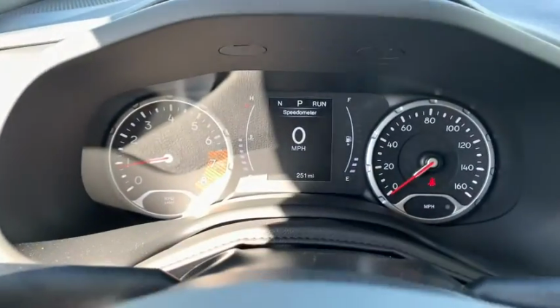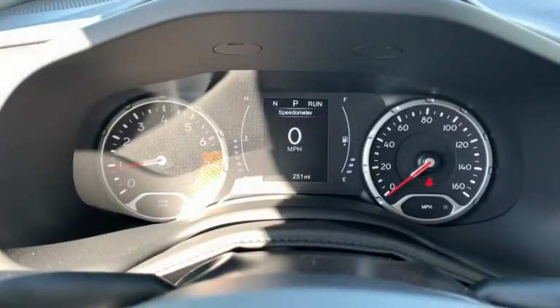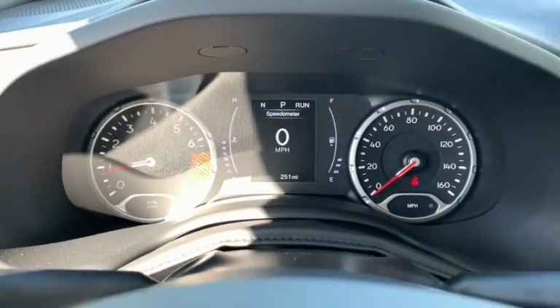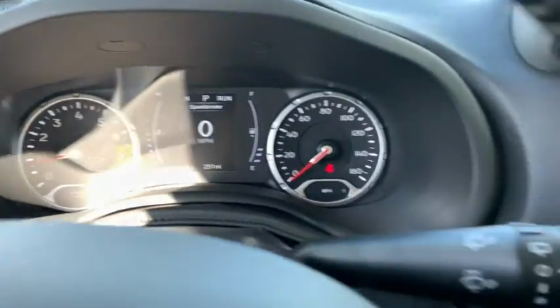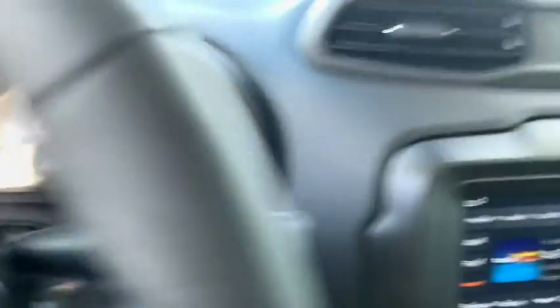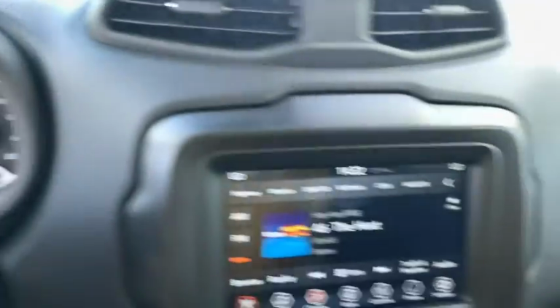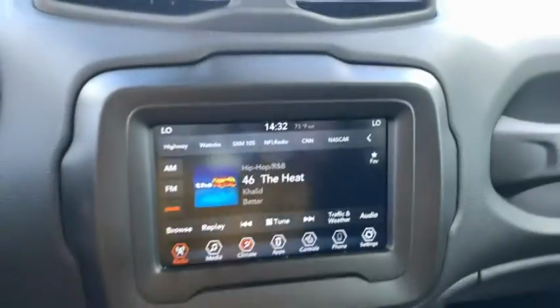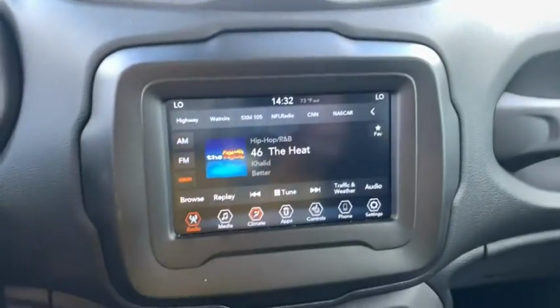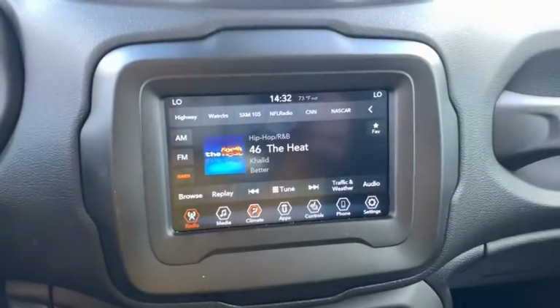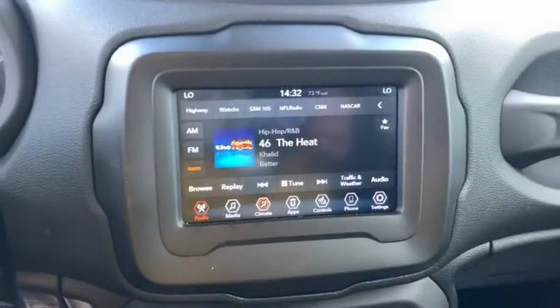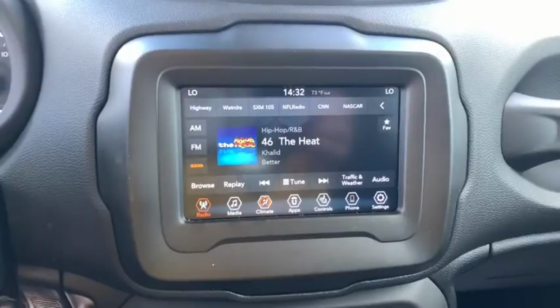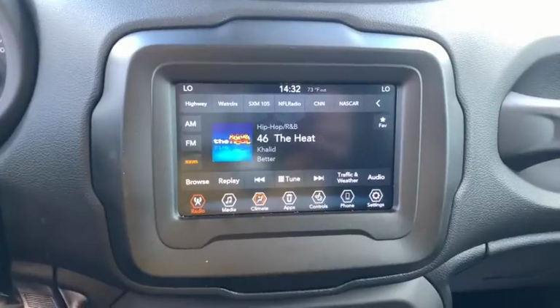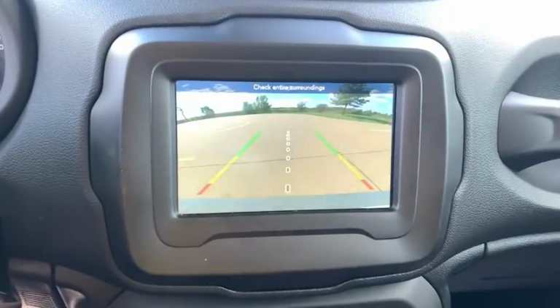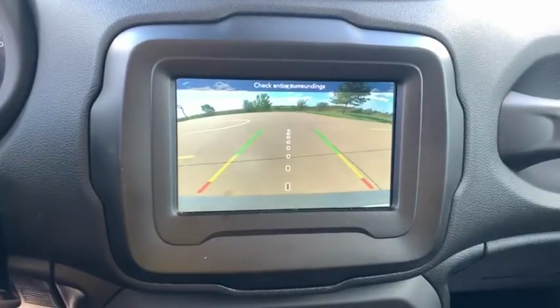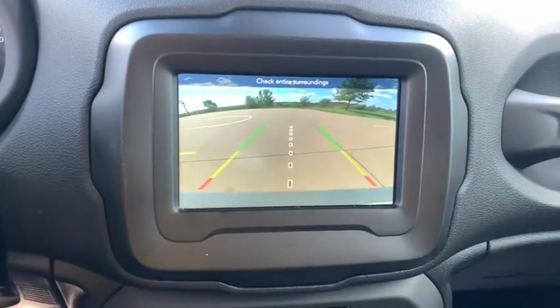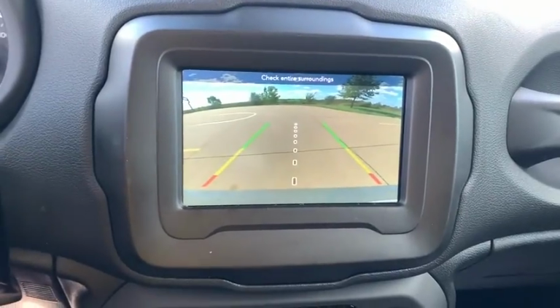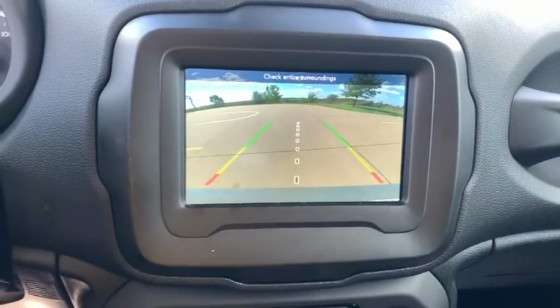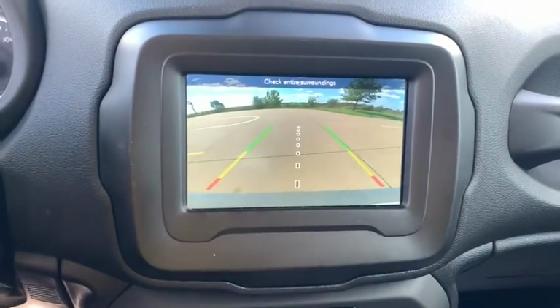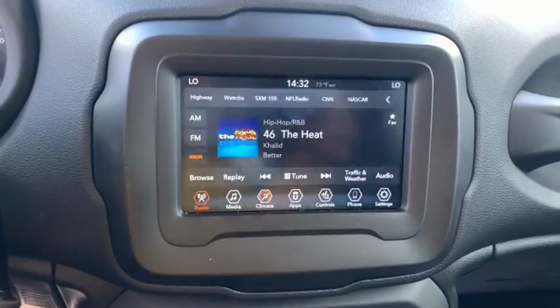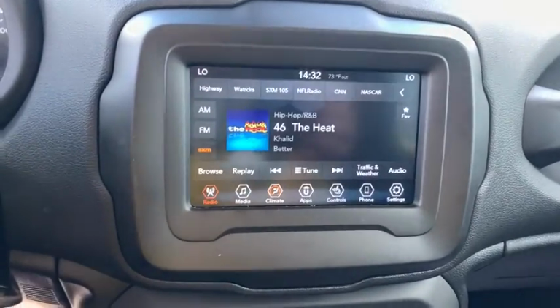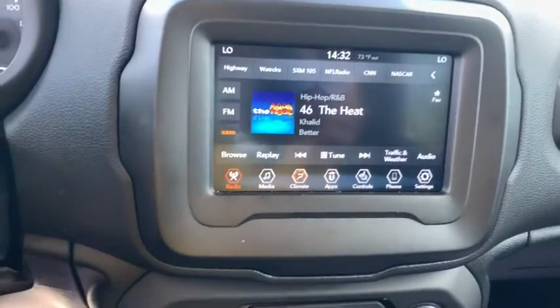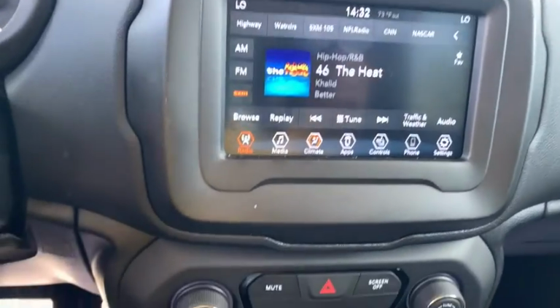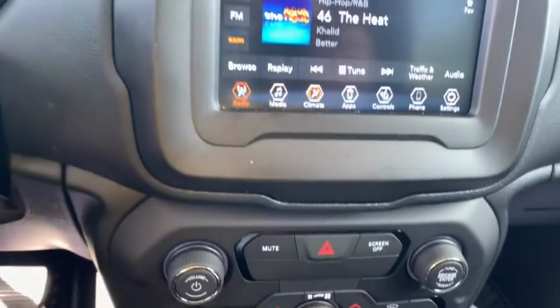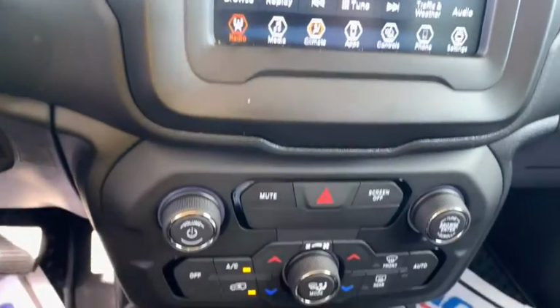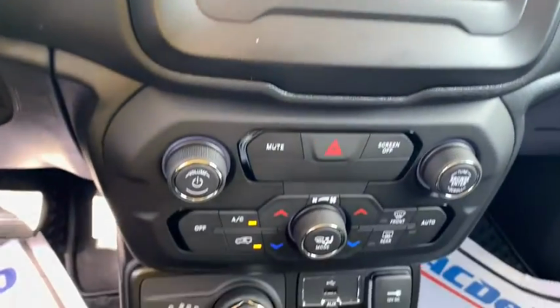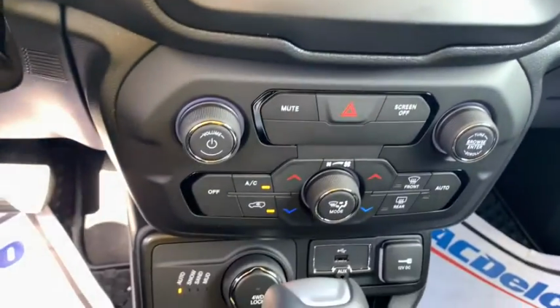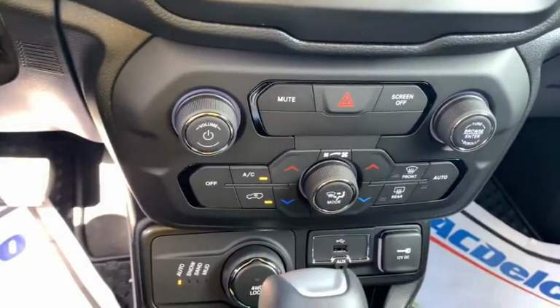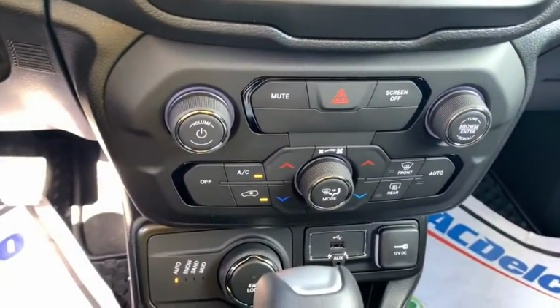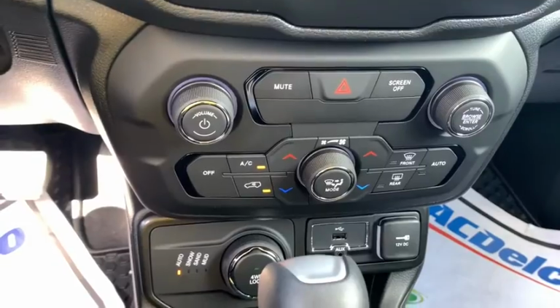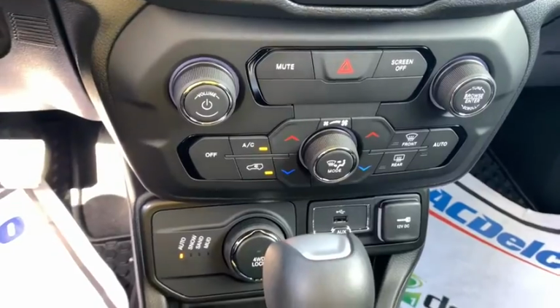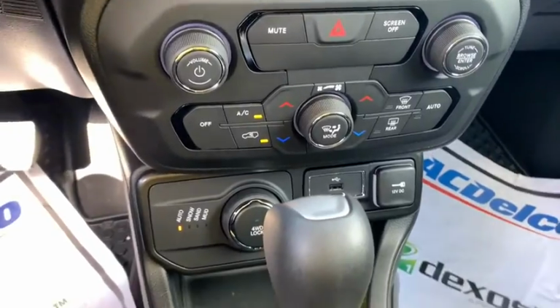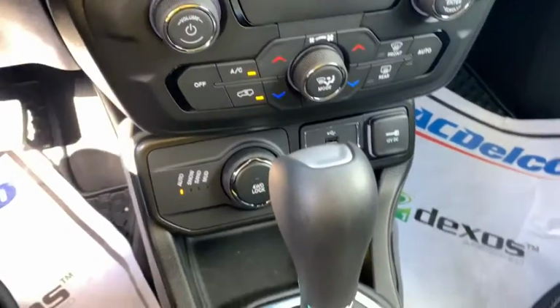Keyless entry, traction control, dual airbags, leather-wrapped steering wheel, alloy wheels, power steering, four-wheel disc brakes, fog lights, compass.